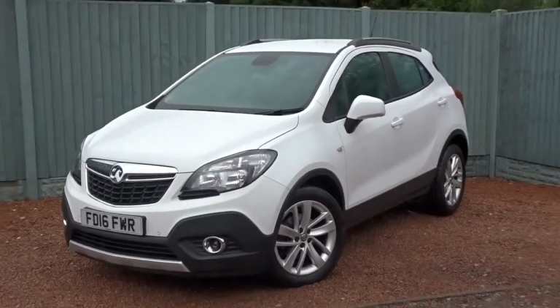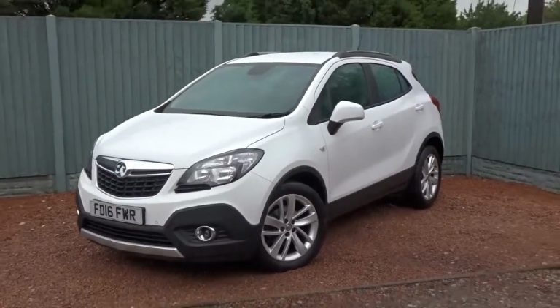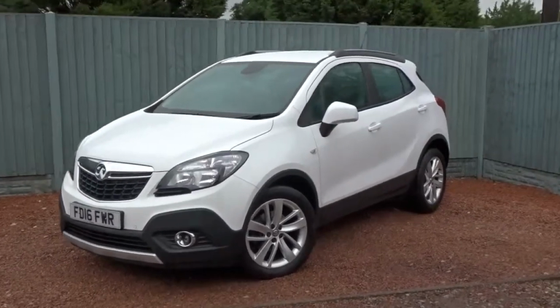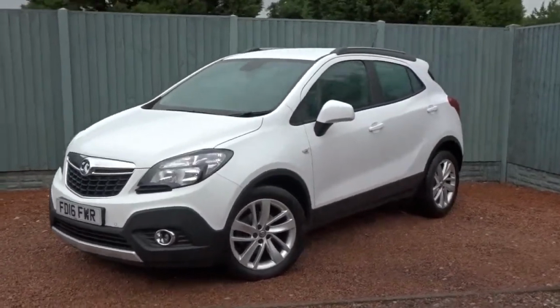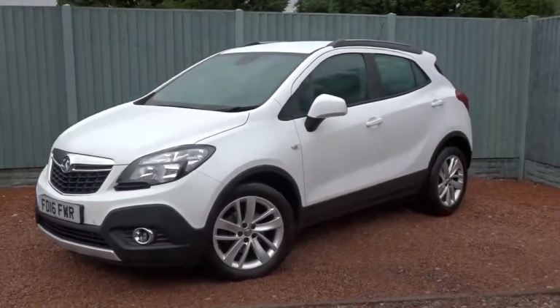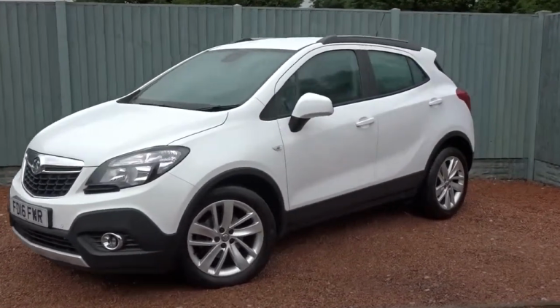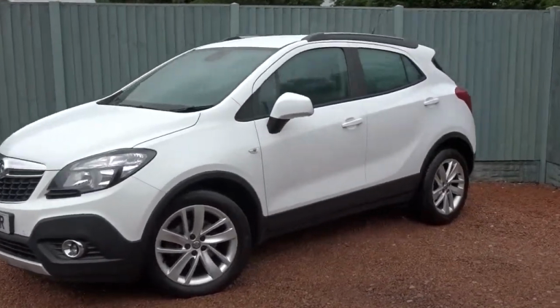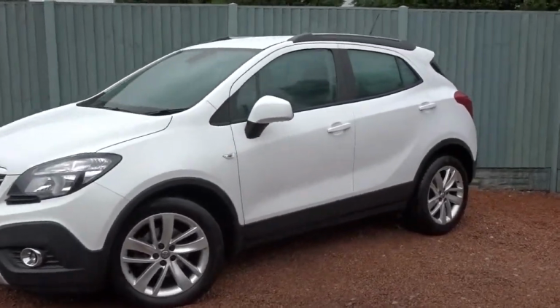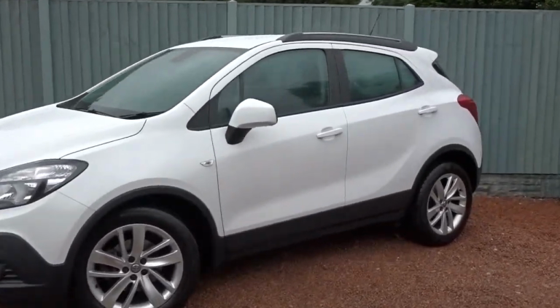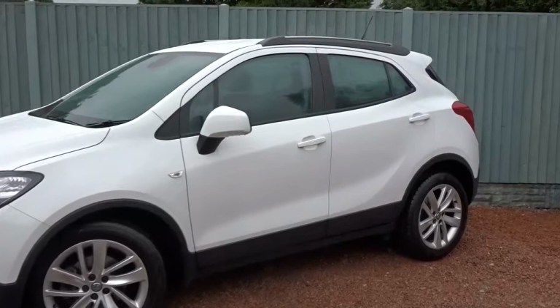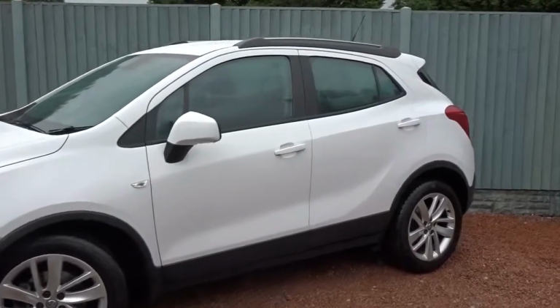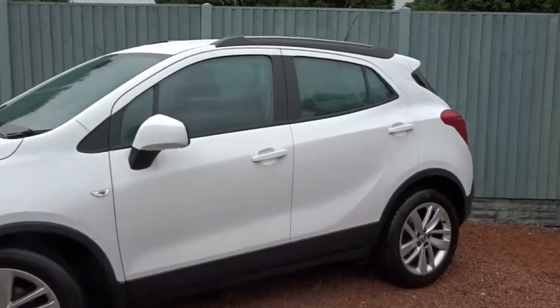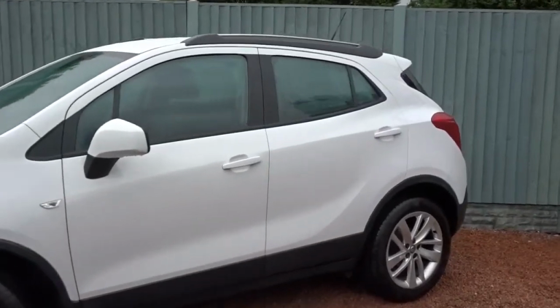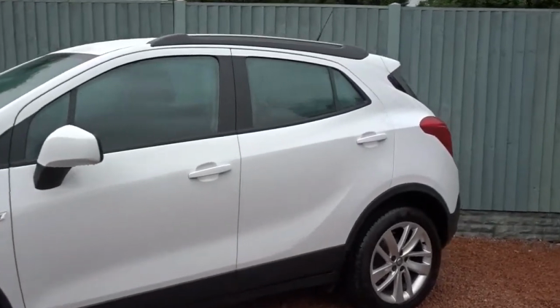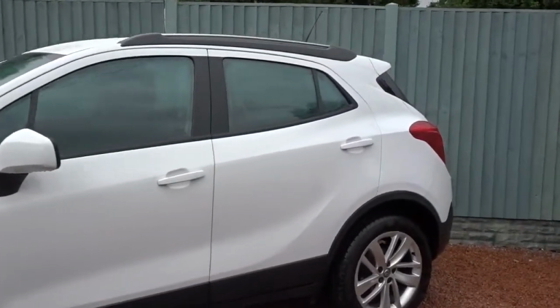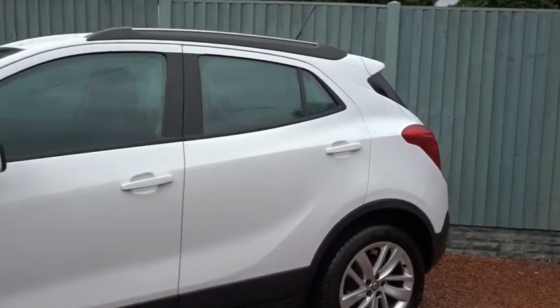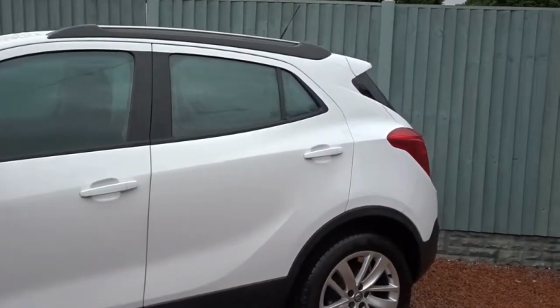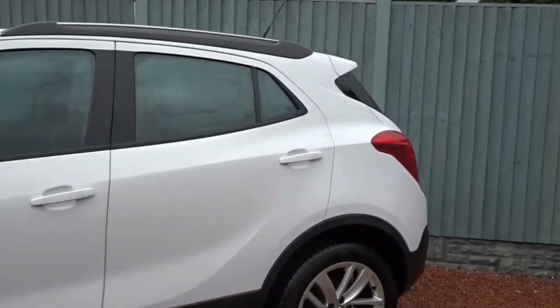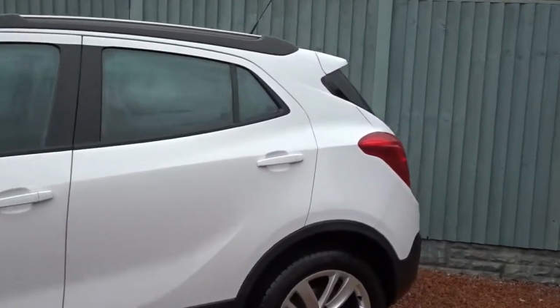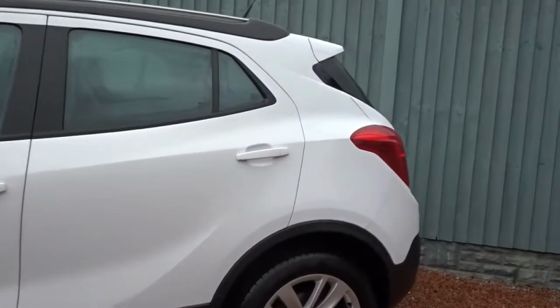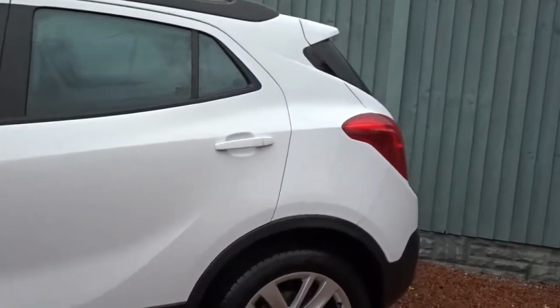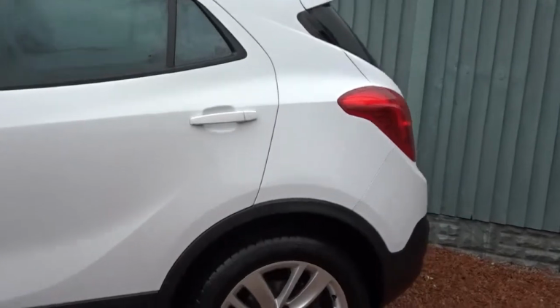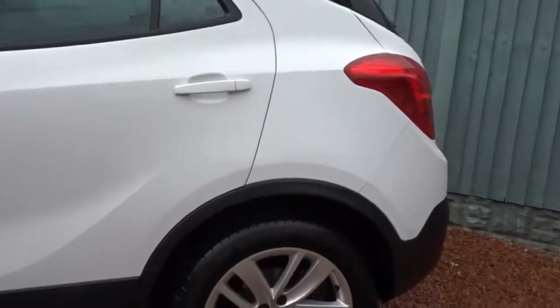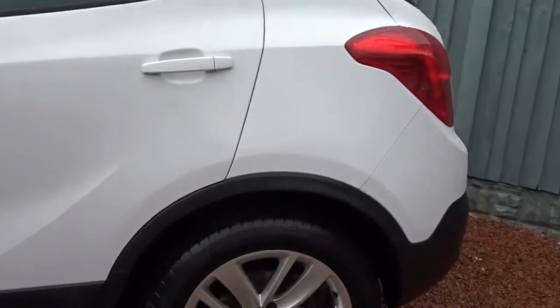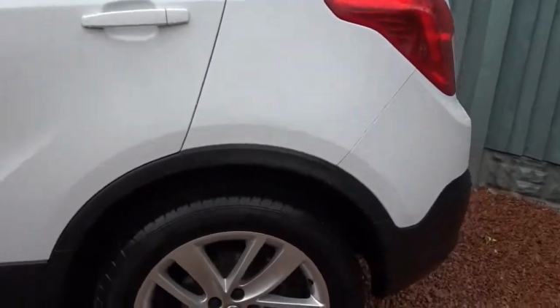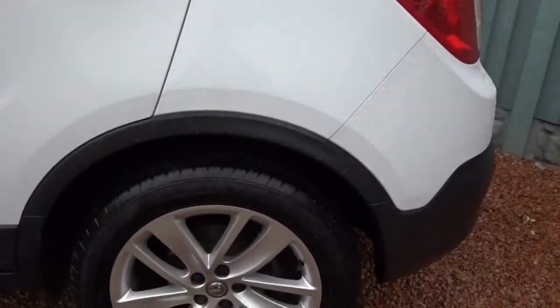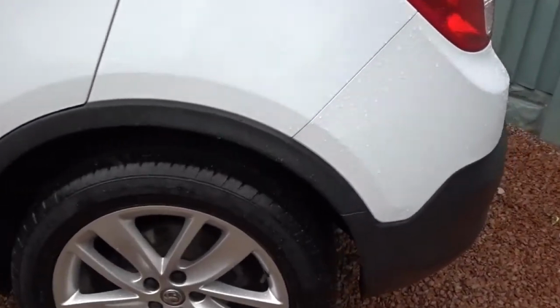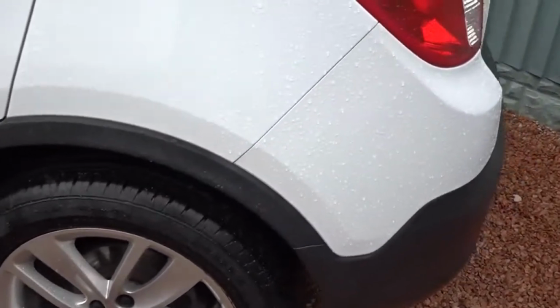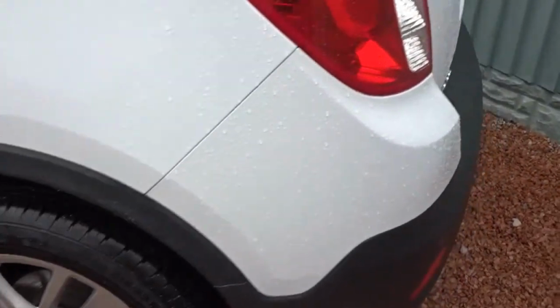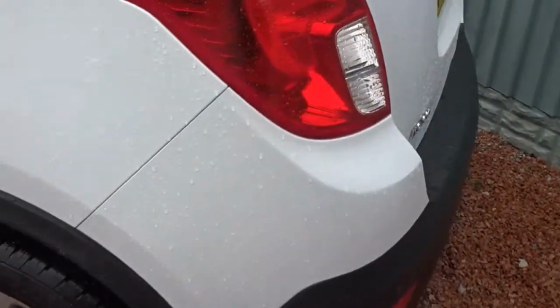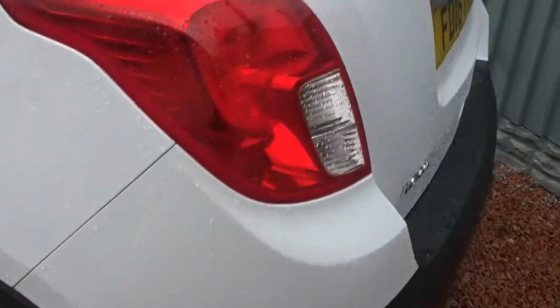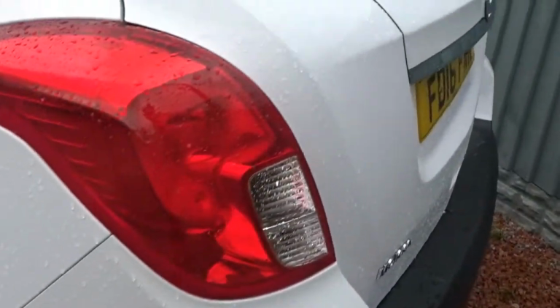Here today at Pentagon we have a really nice example of the Vauxhall Mokka Exclusive, powered by a 1.4-litre 16-valve turbo petrol engine. This five-door SUV comes with really smart multi-spoke alloy wheels, both front and rear parking sensors, and plenty more besides.